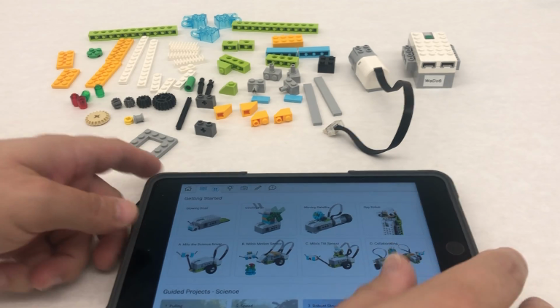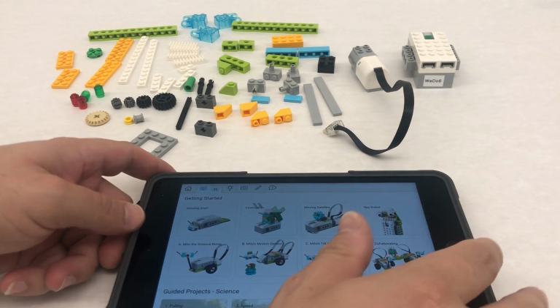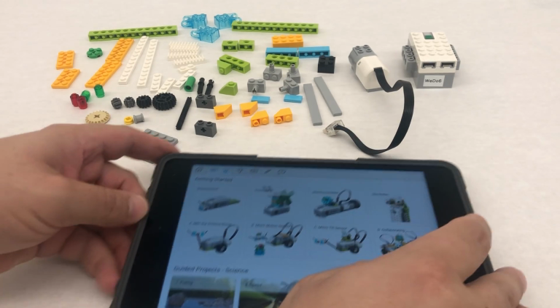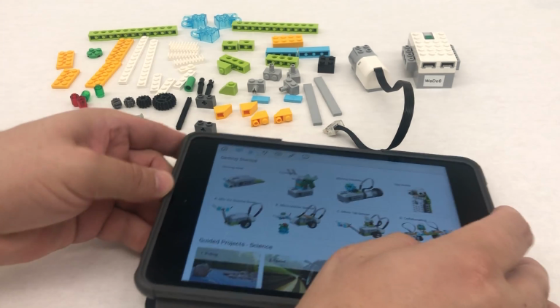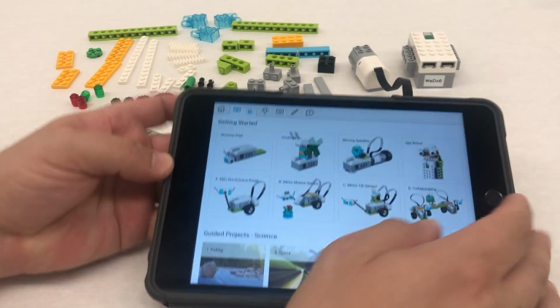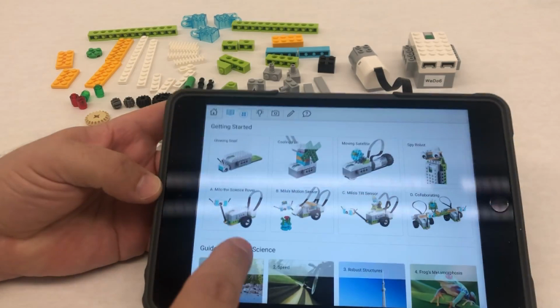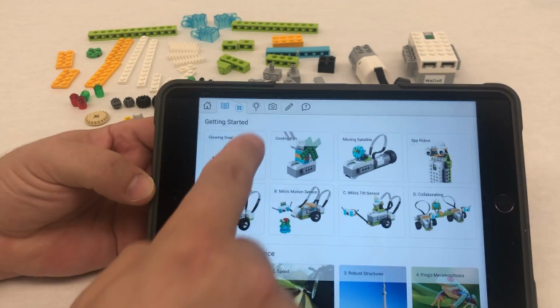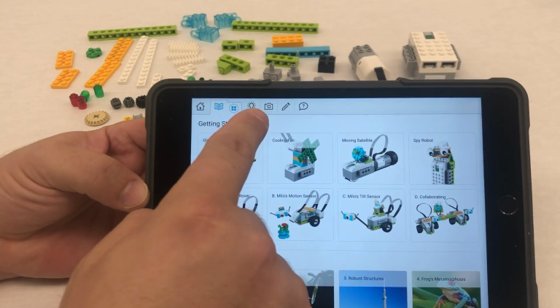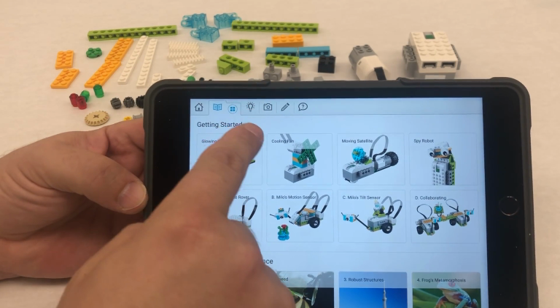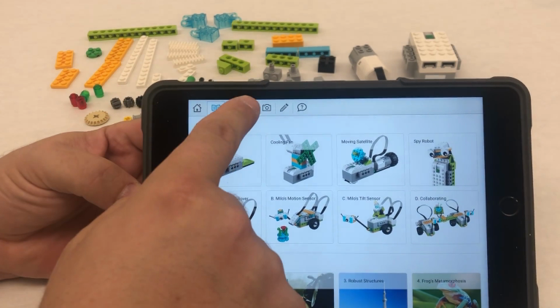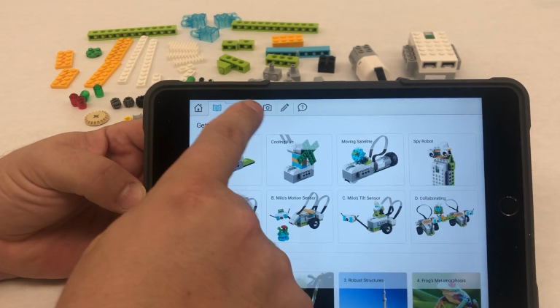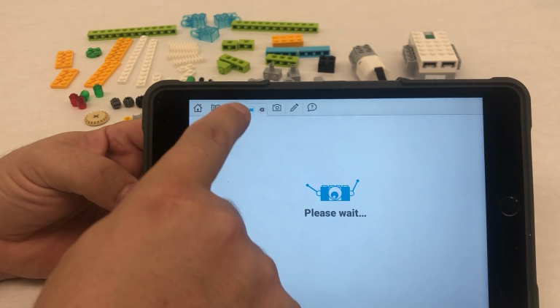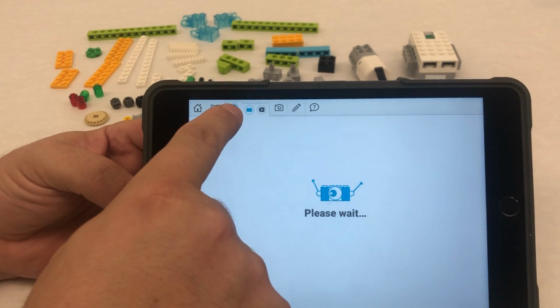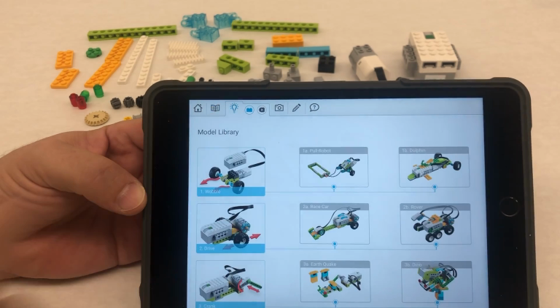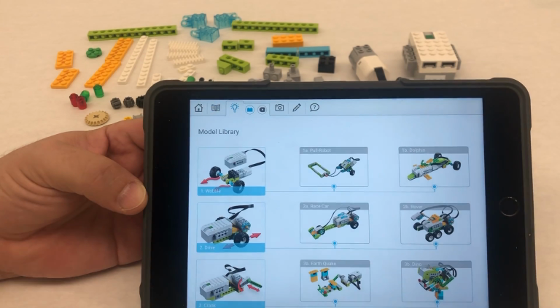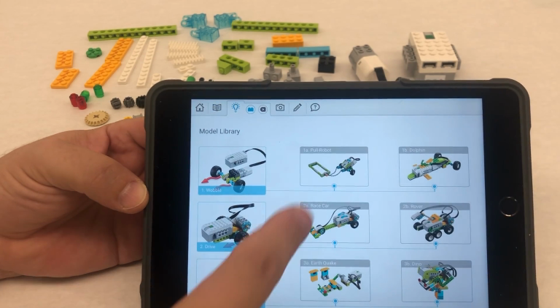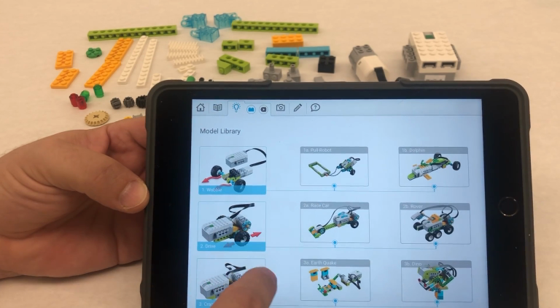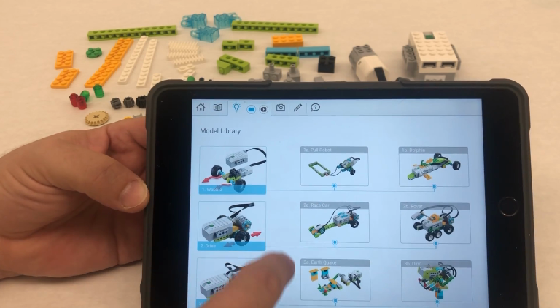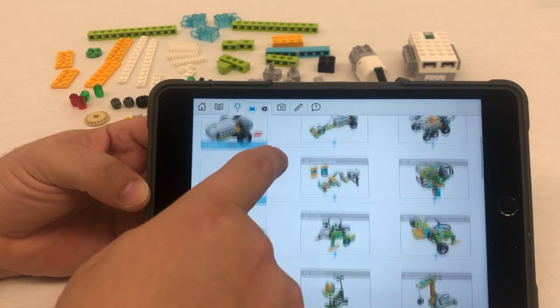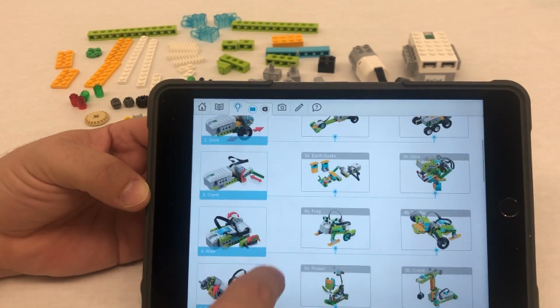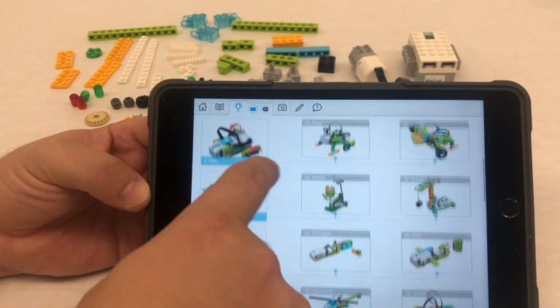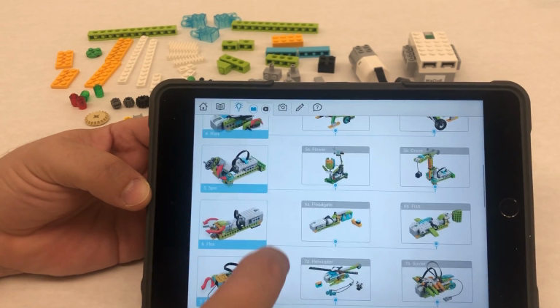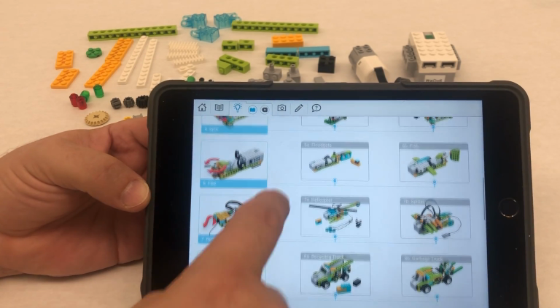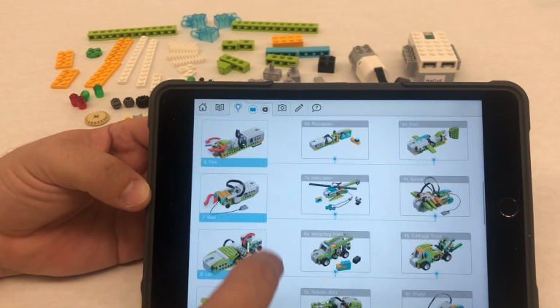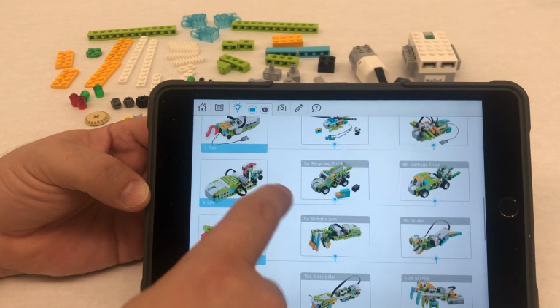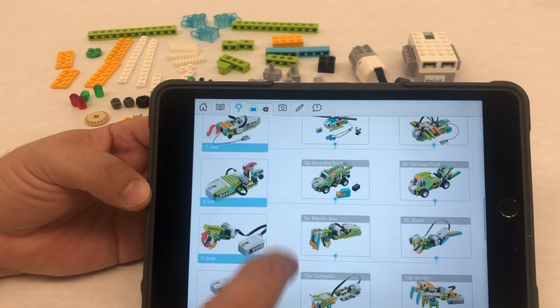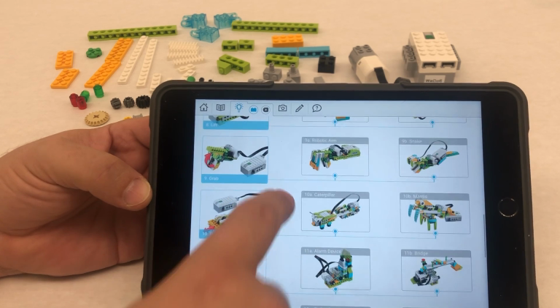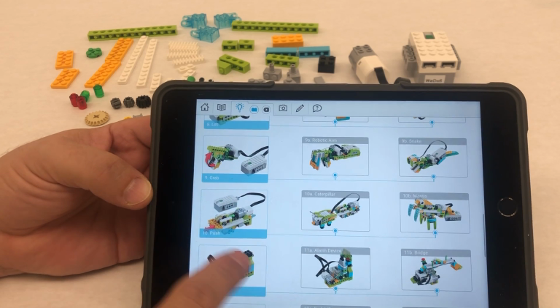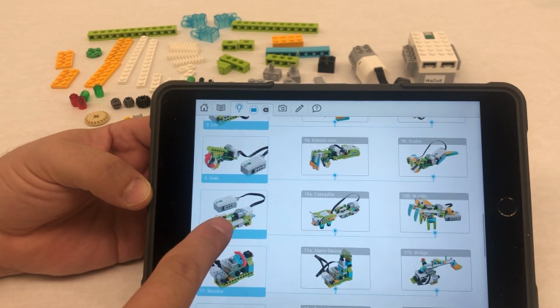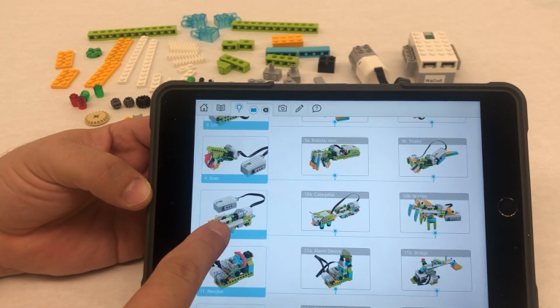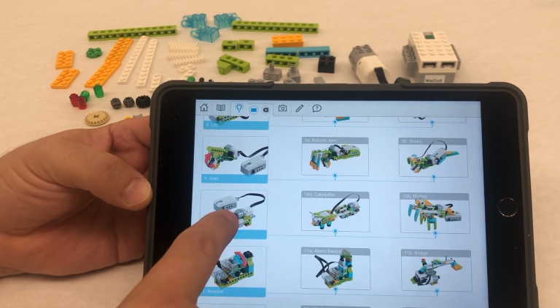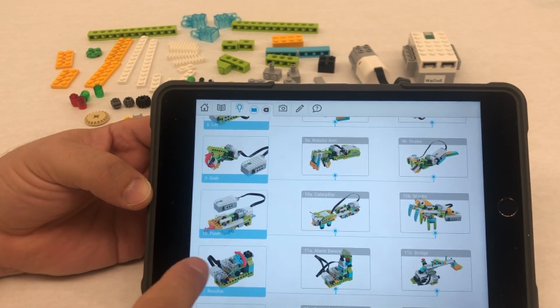Hello everyone, Mr. Knorr here. Today we're going to be building the push robot. You can find this by clicking on the light bulb under classroom projects and then scrolling down until you get to number 10 push.